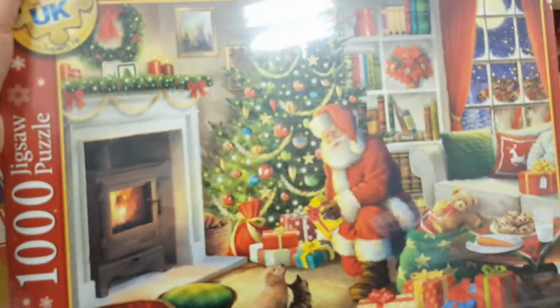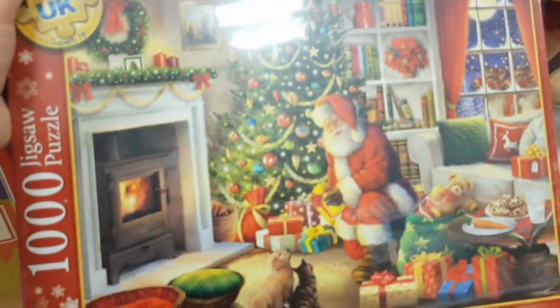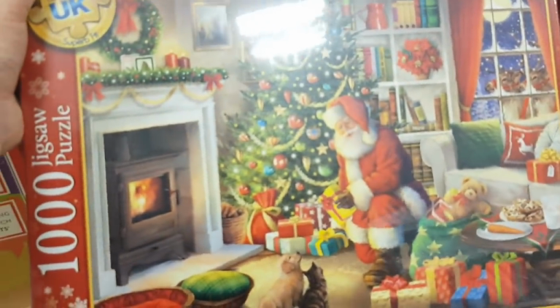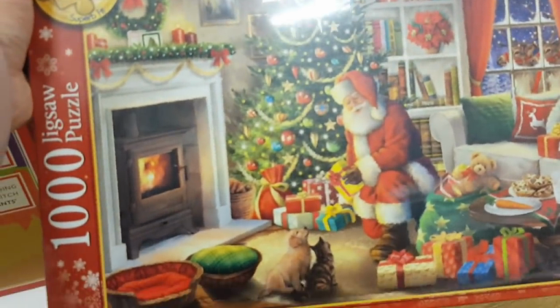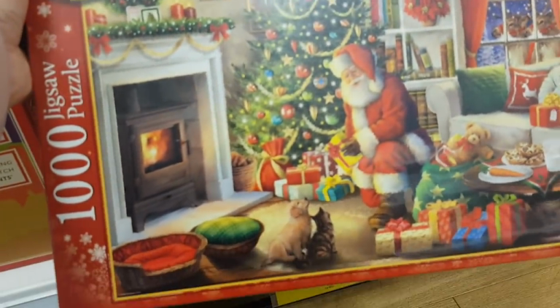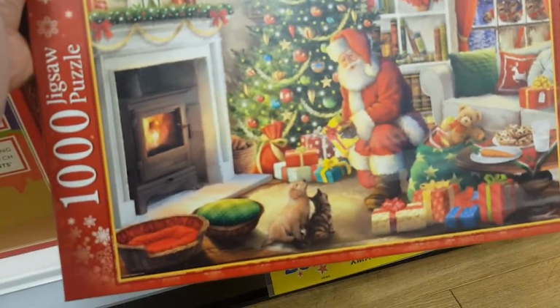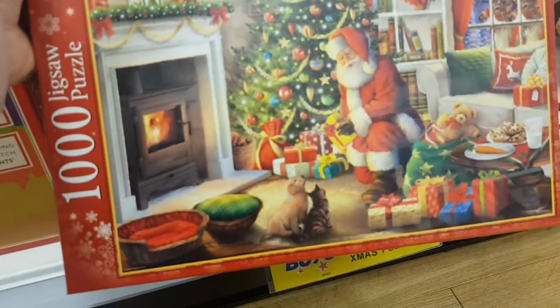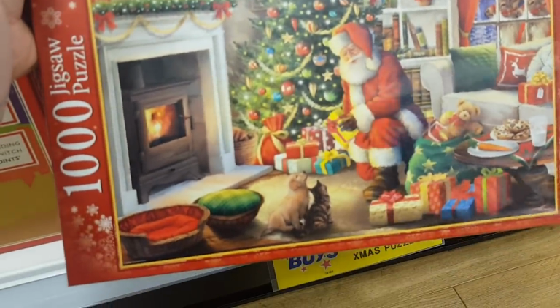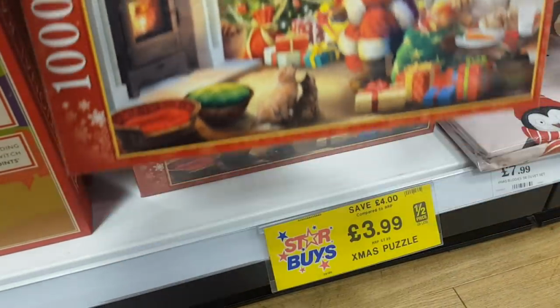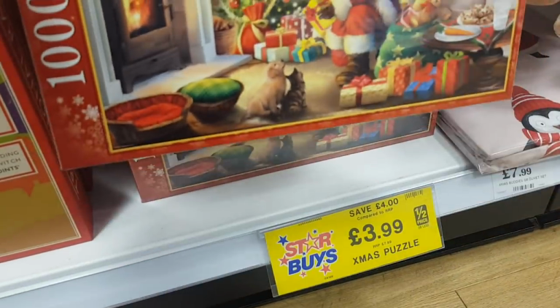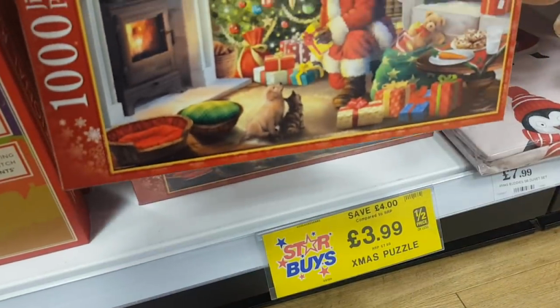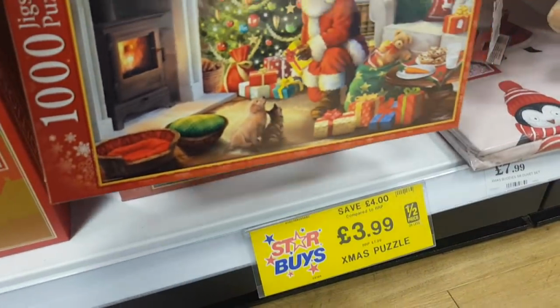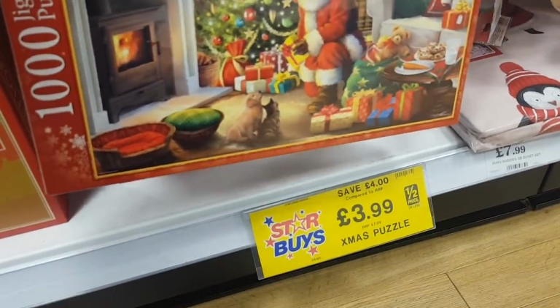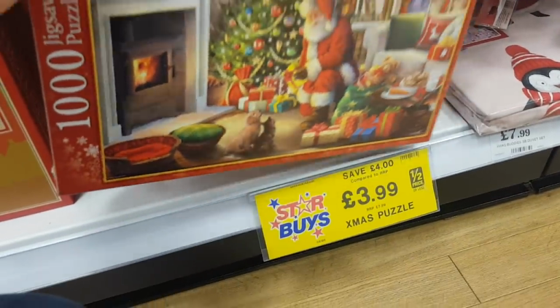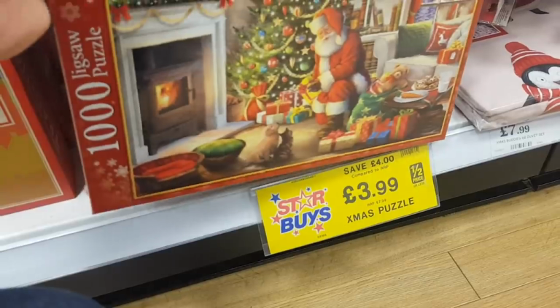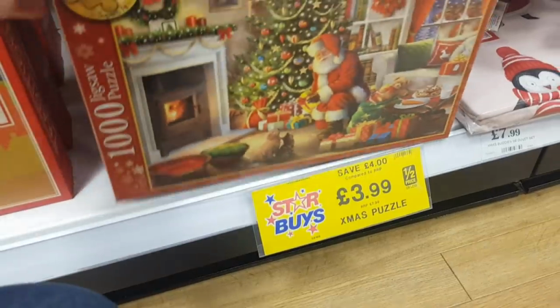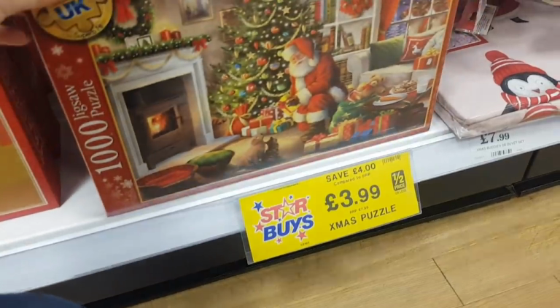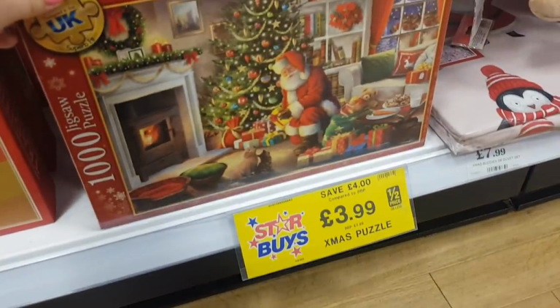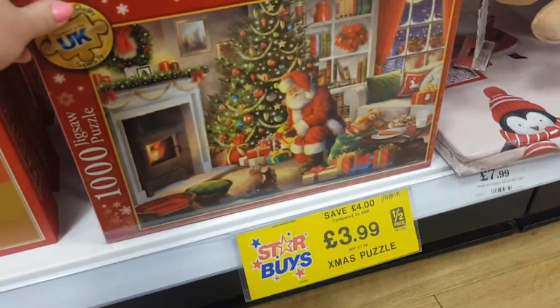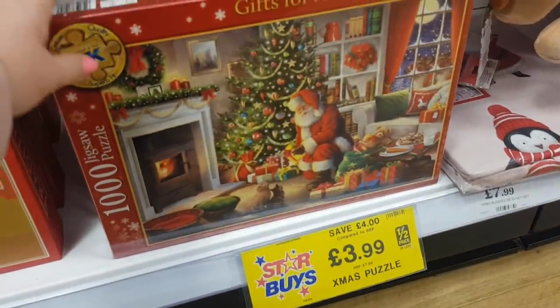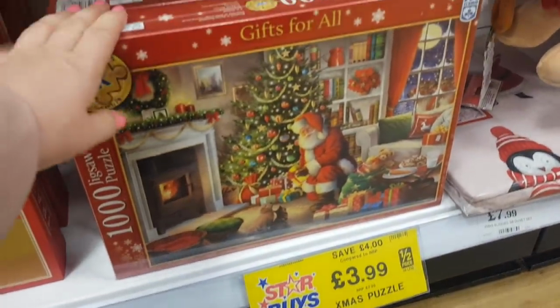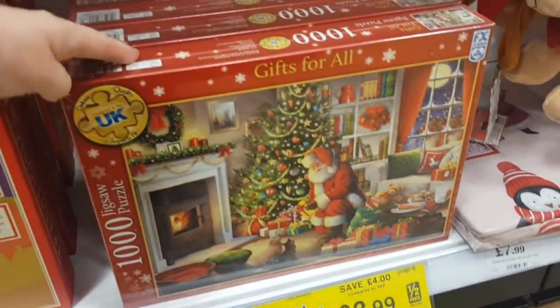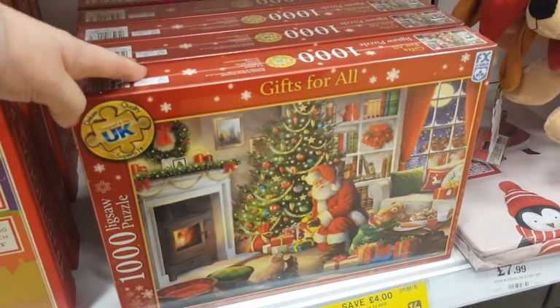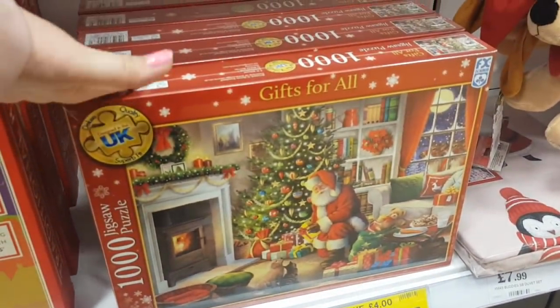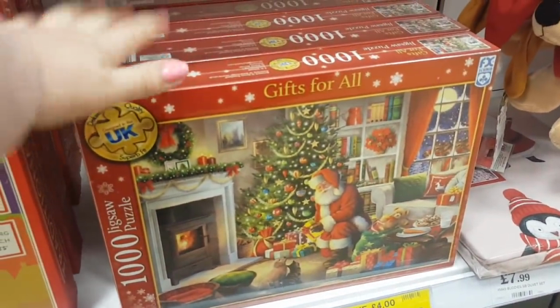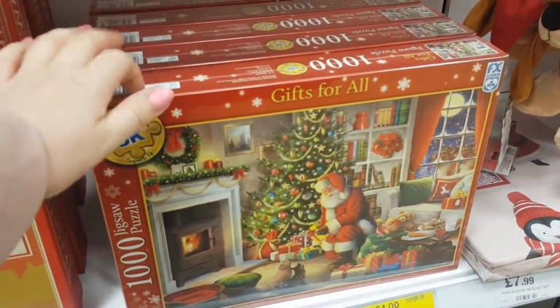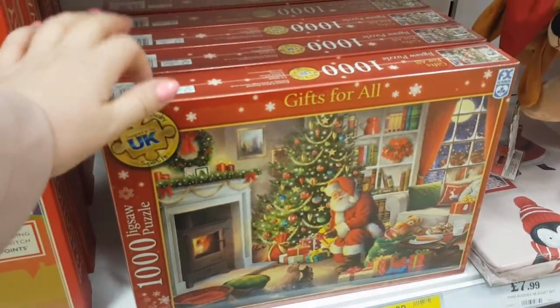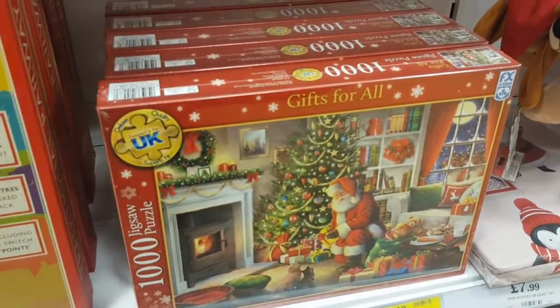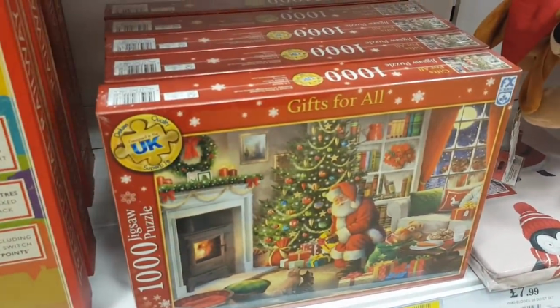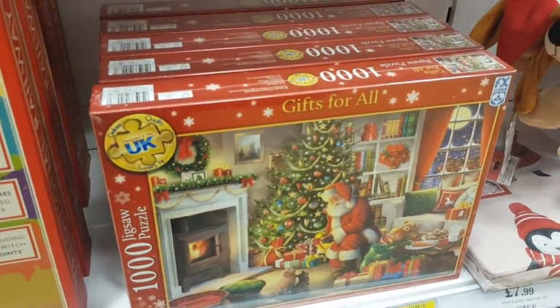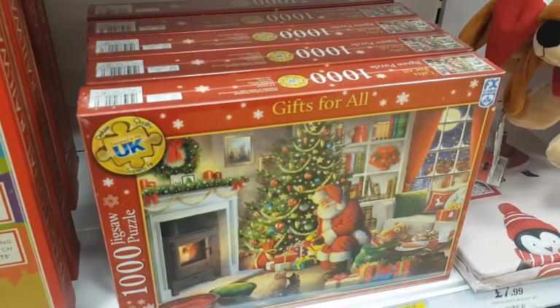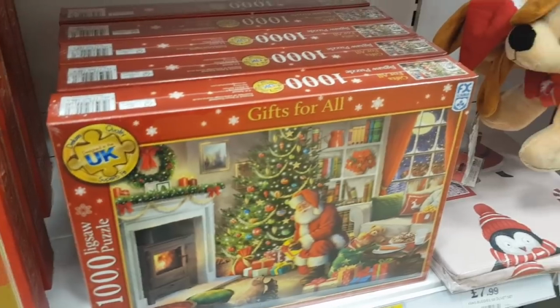This is really sweet — a hundred piece jigsaw. I think I might buy that. That's £3.99. My kids love doing jigsaws even now. They will definitely sit and do that — they'll all do a little bit each.